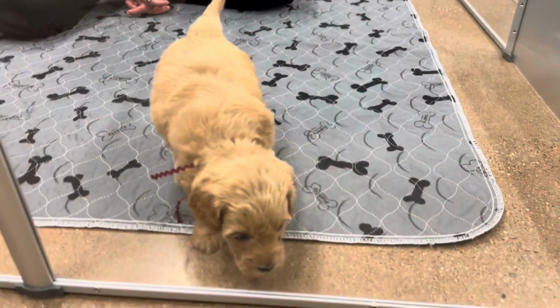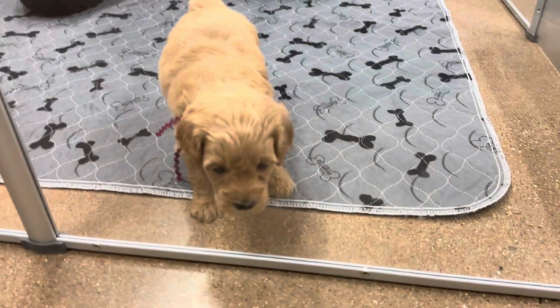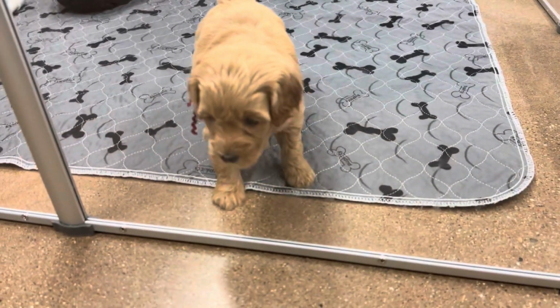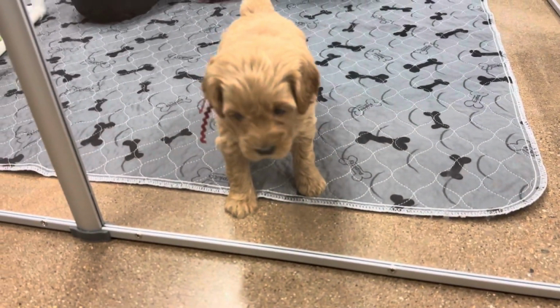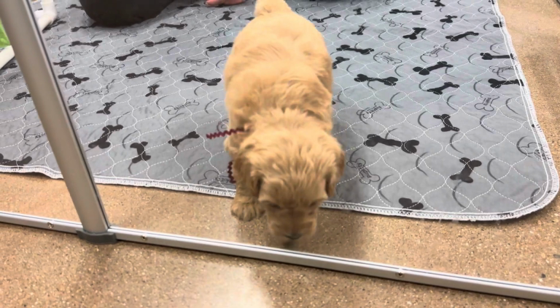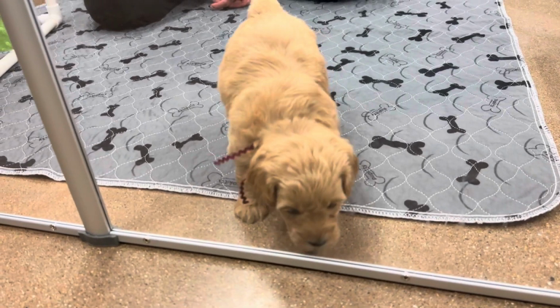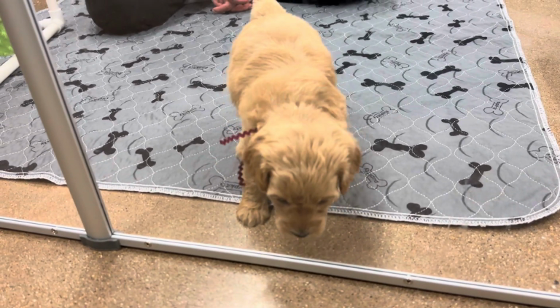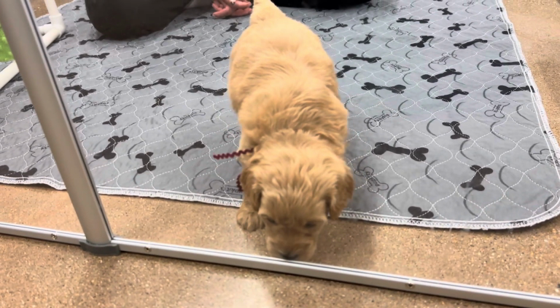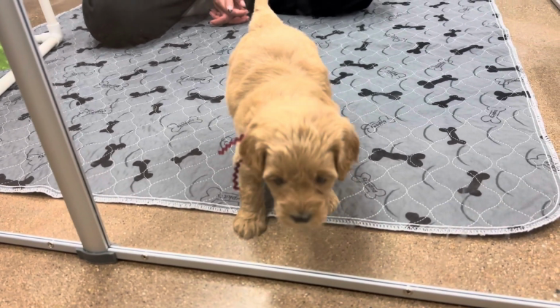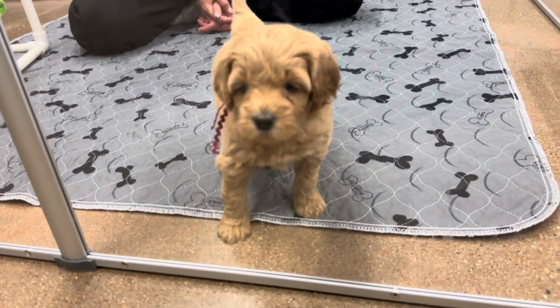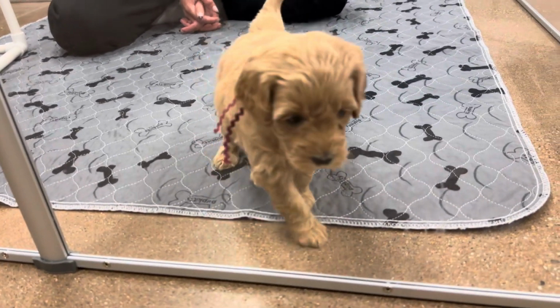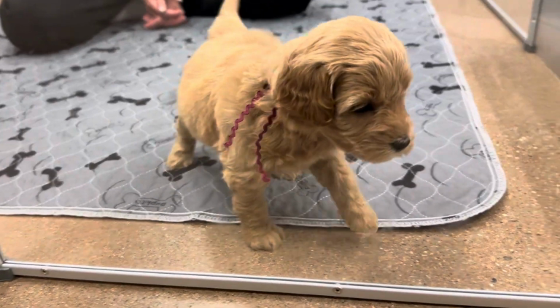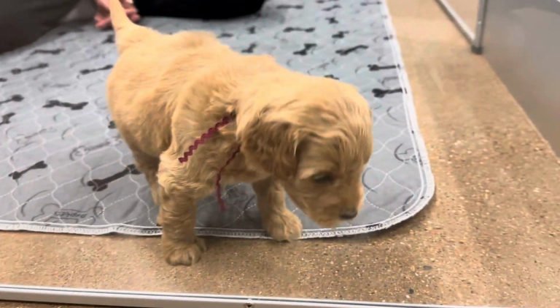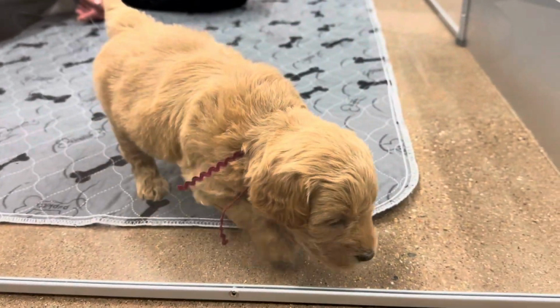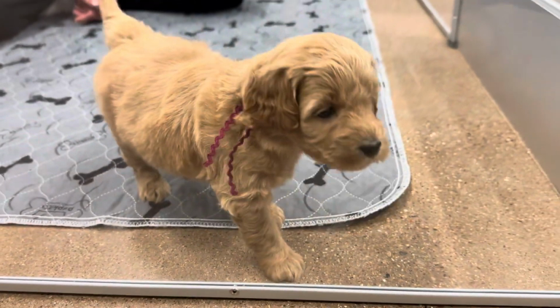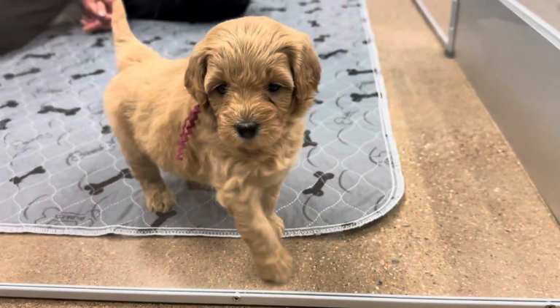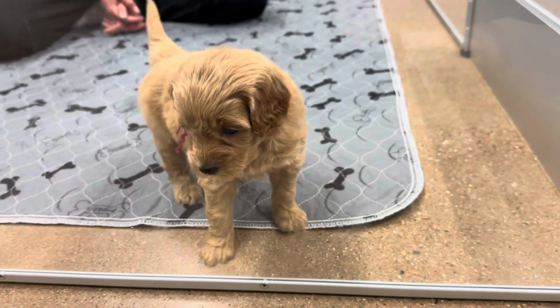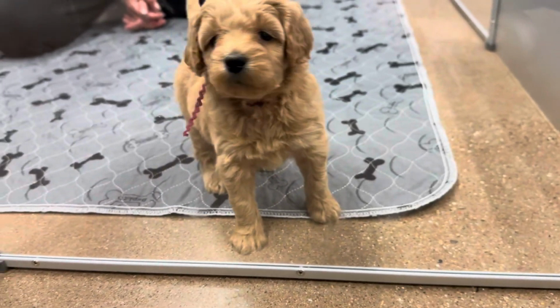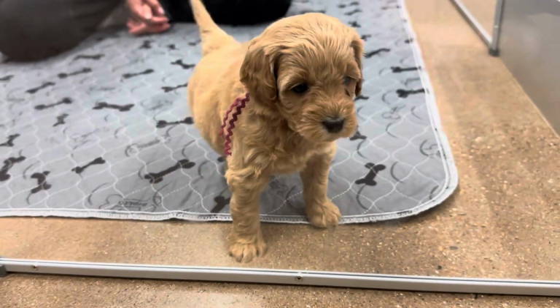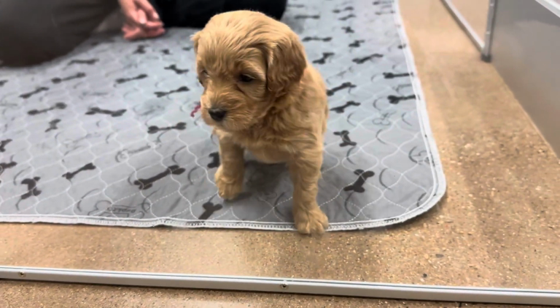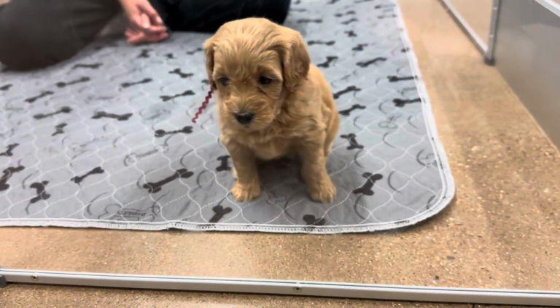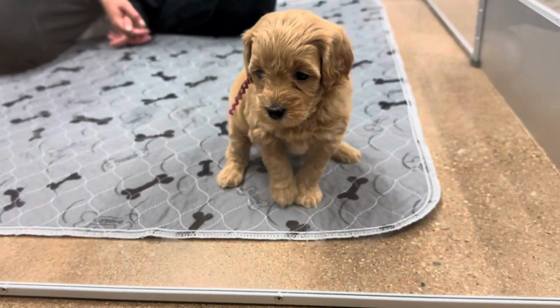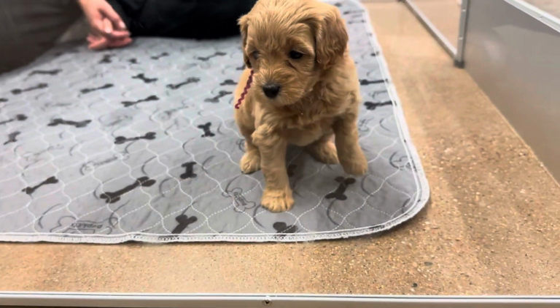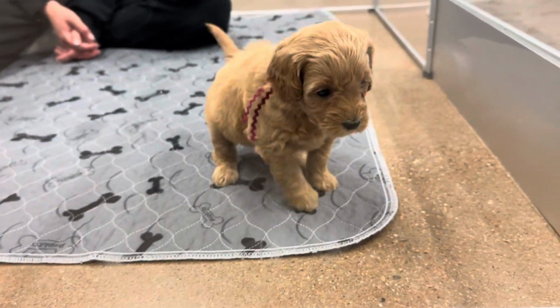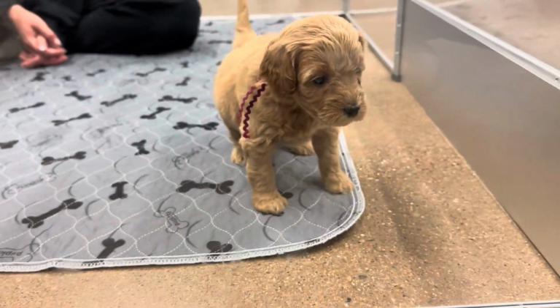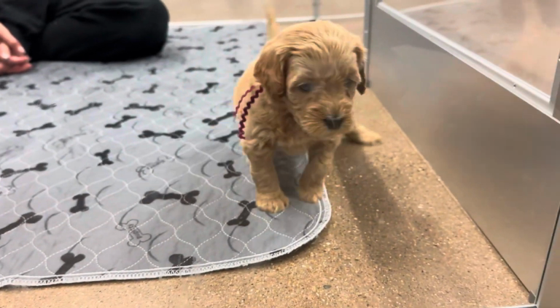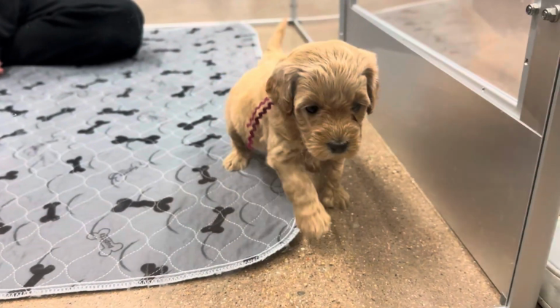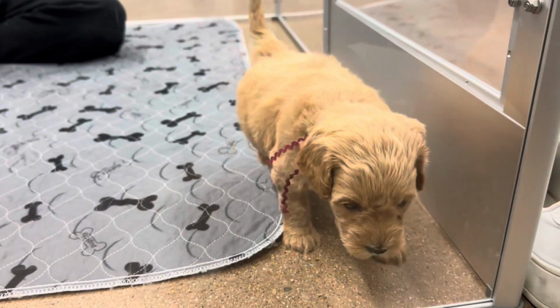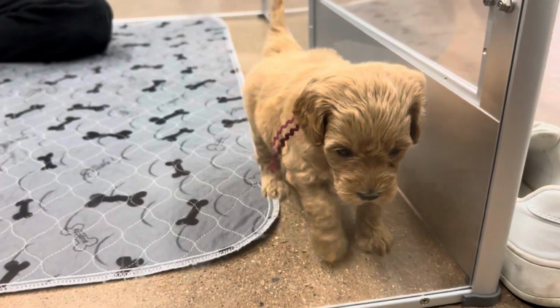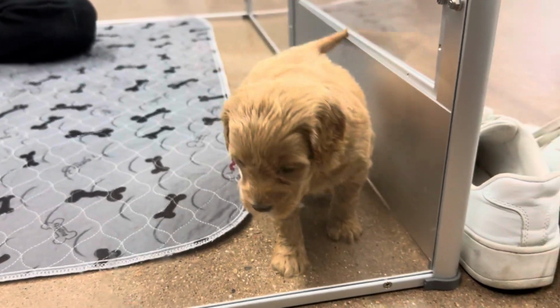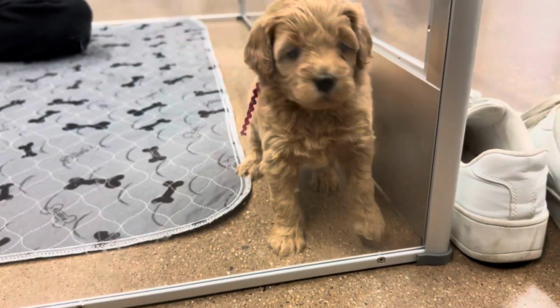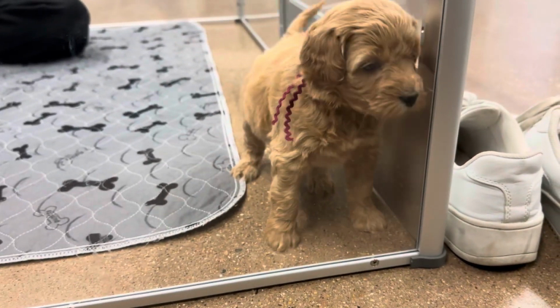Do you hear that noise in the background too? I know, I'm sorry — it's noisy back there. We are a breeder, this is just what happens. We have doodles here. We're a busy doodle place.